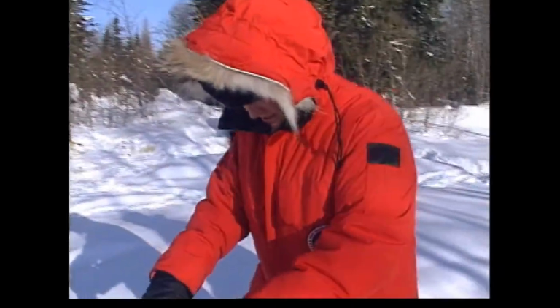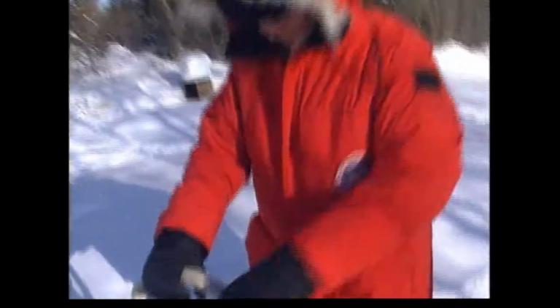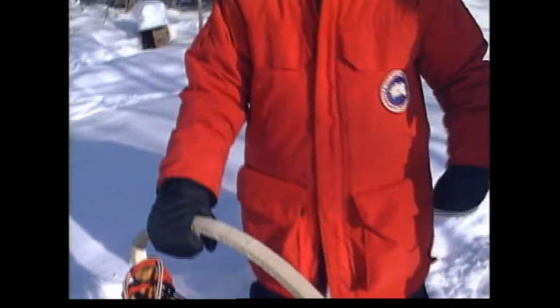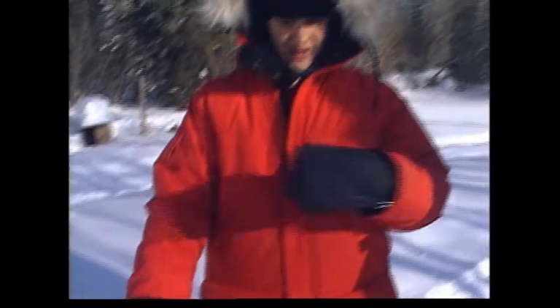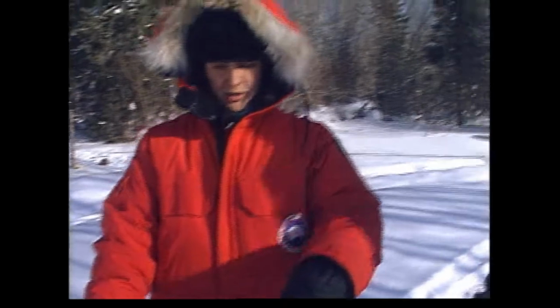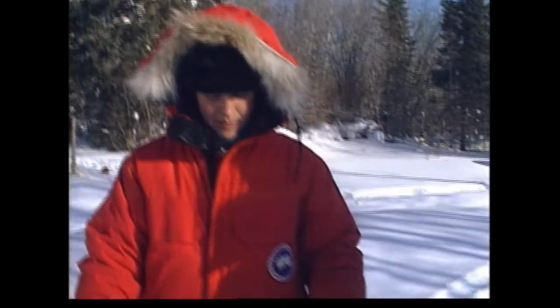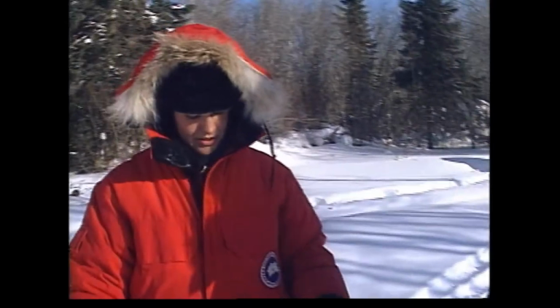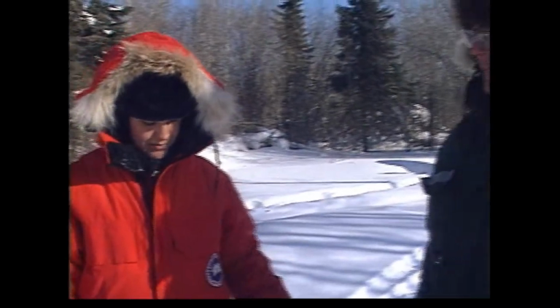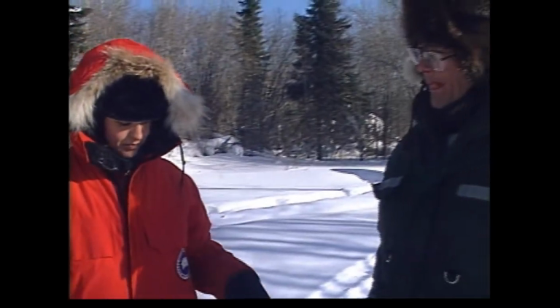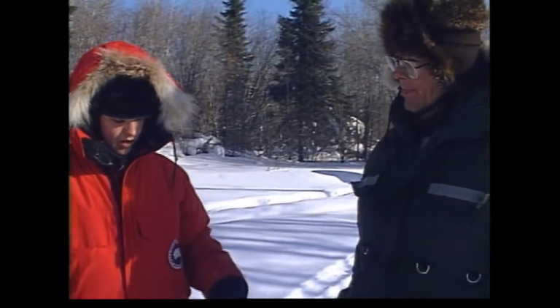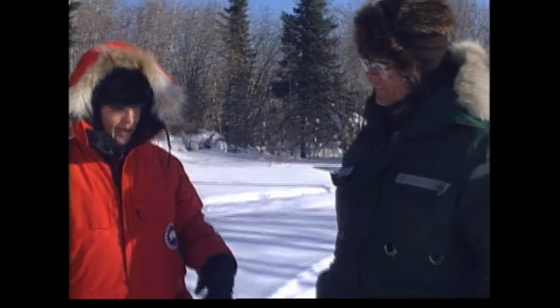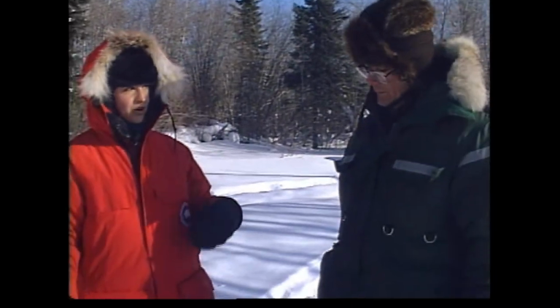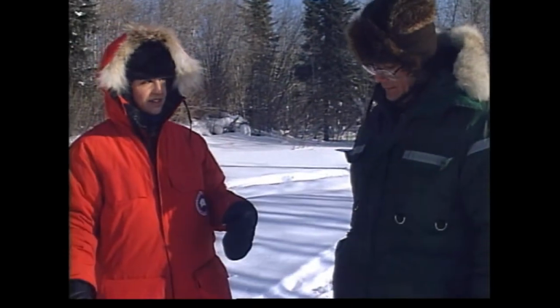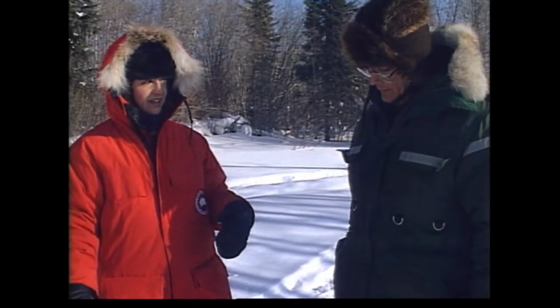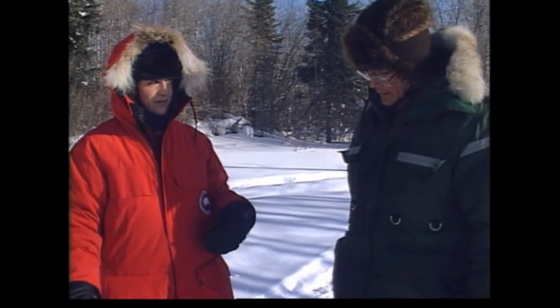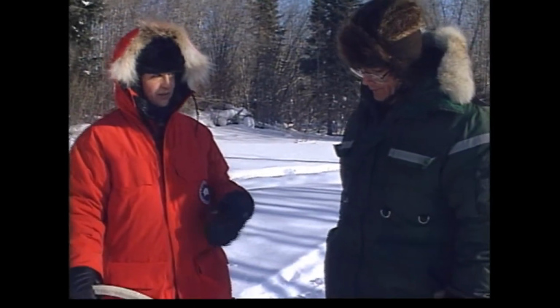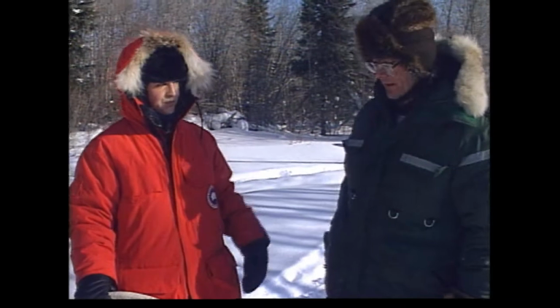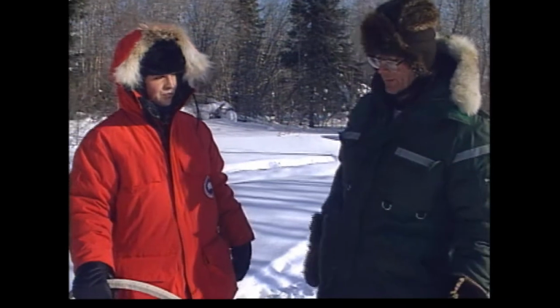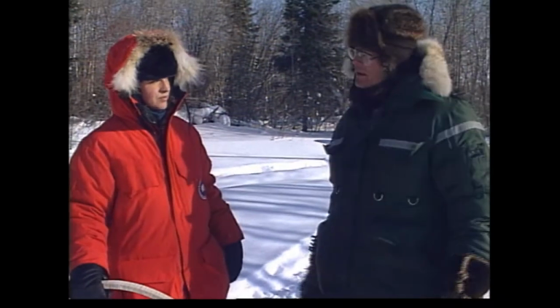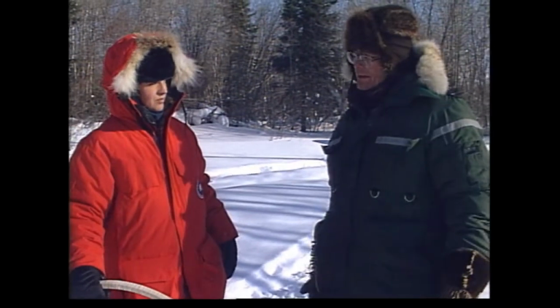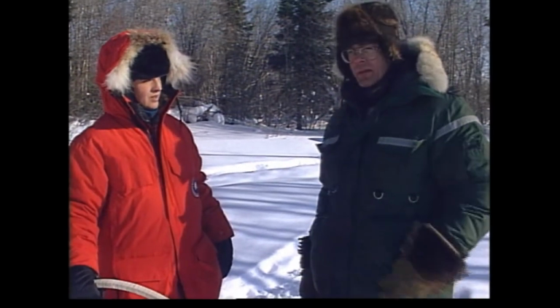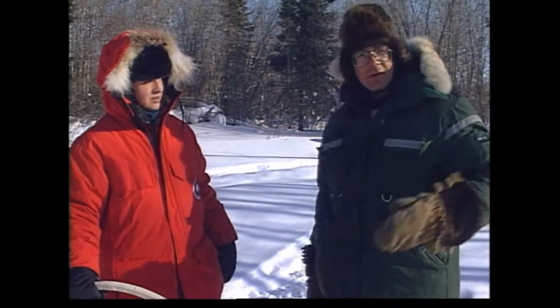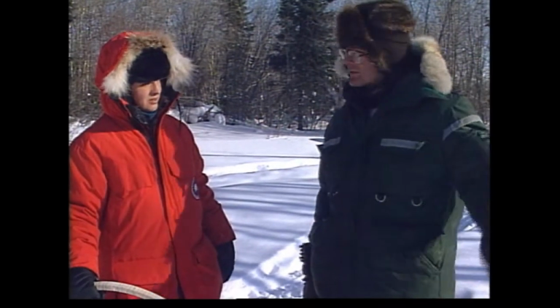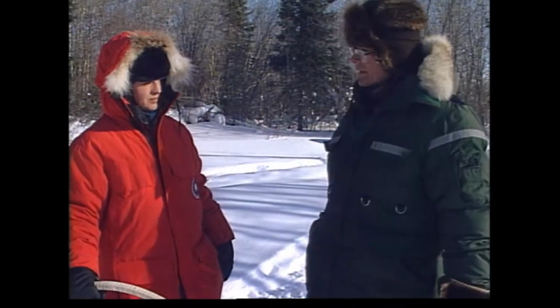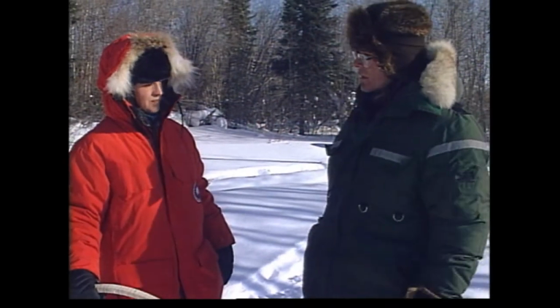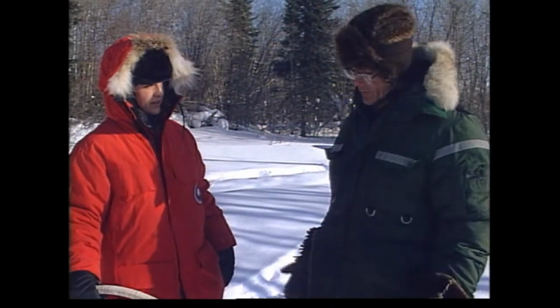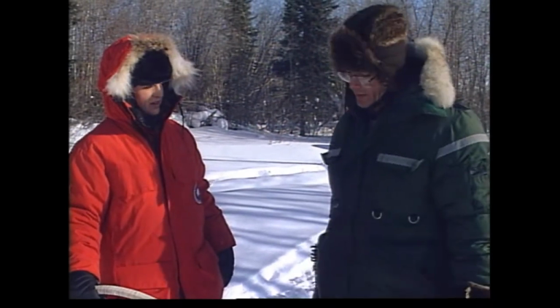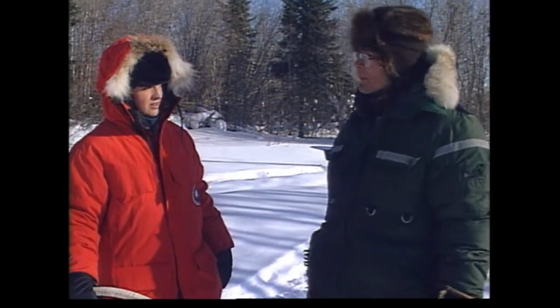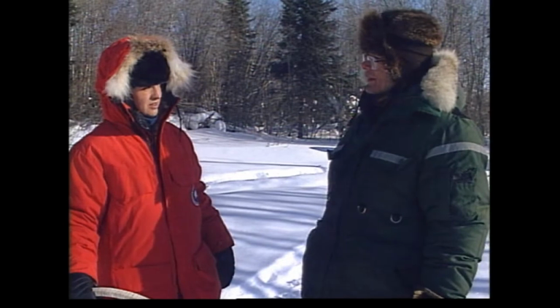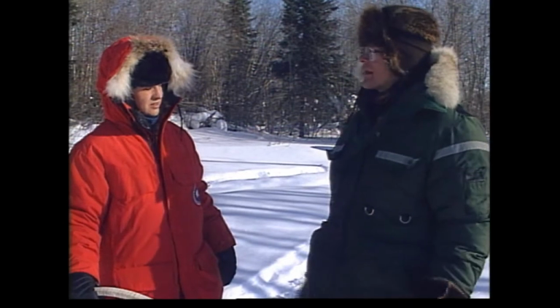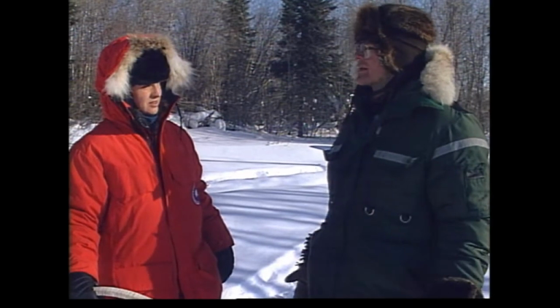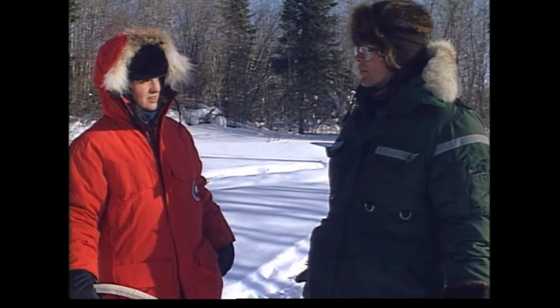So when you're heading out, do you spend most of the time on the ground or on the sled? It depends. Early in the morning, like when they're fresh and keen to go, there's no way you could keep up with them. So basically you ride.